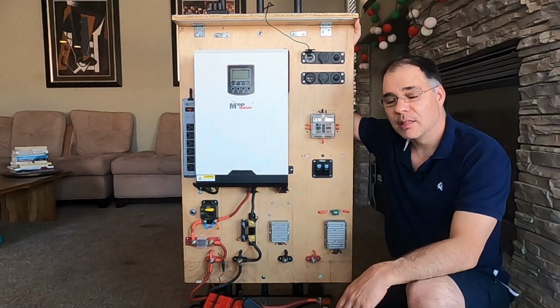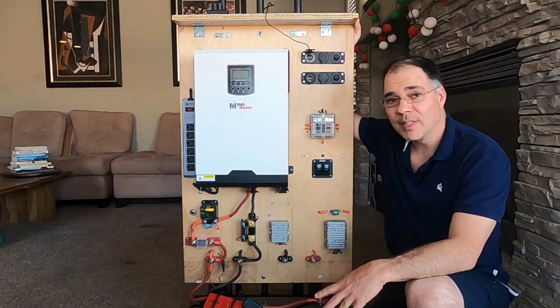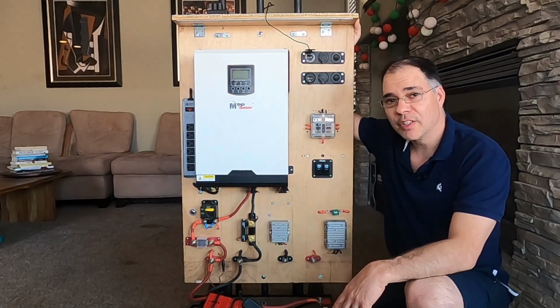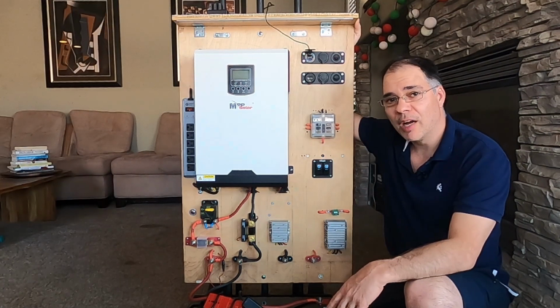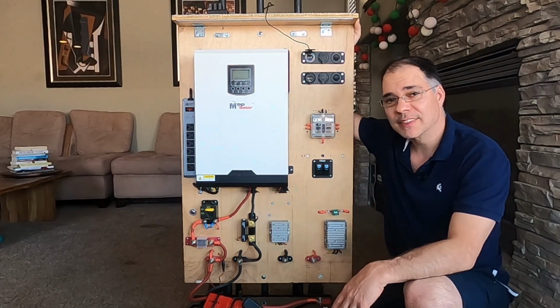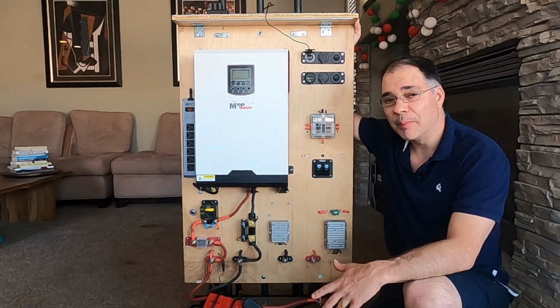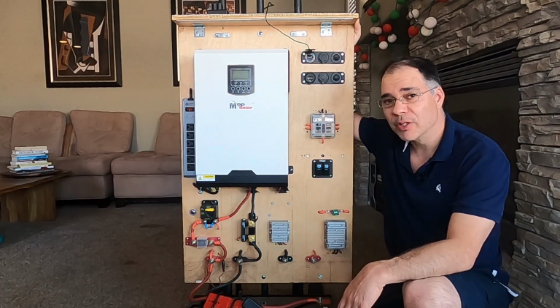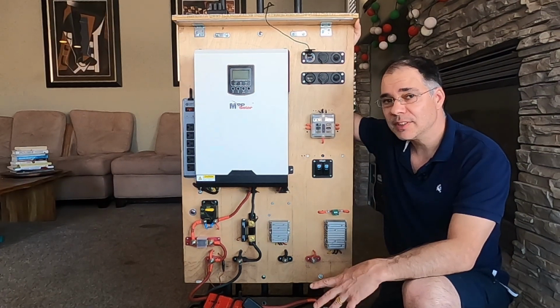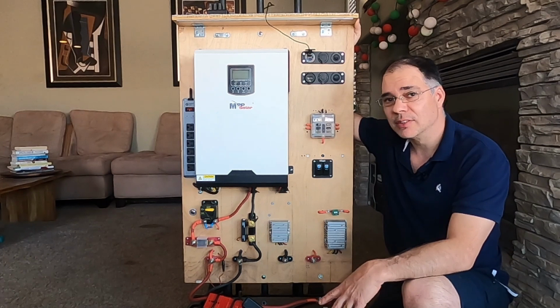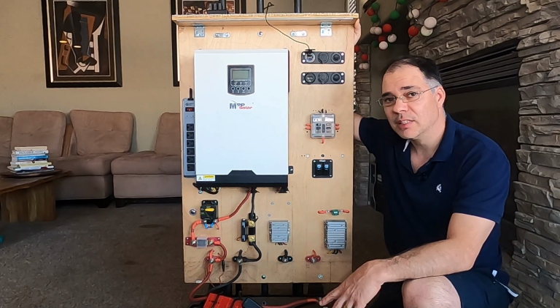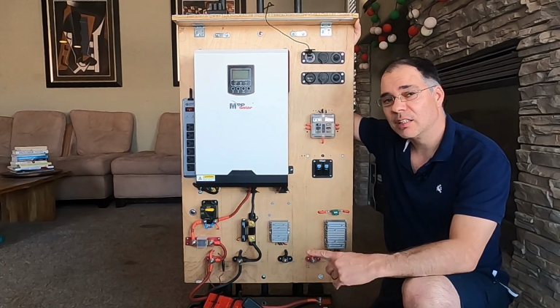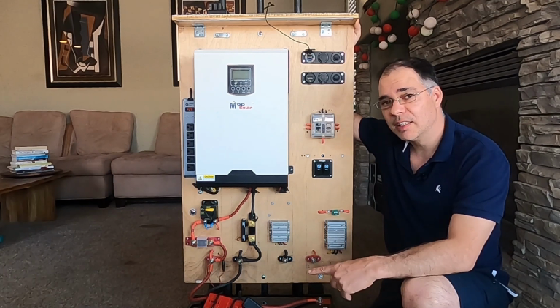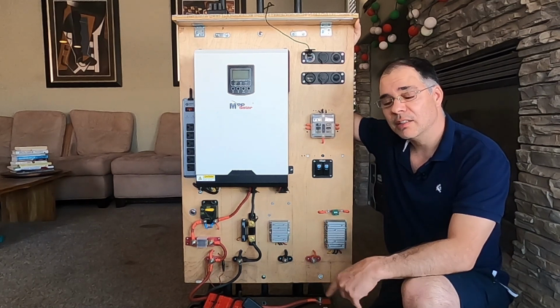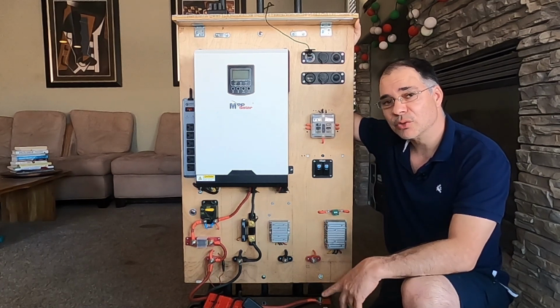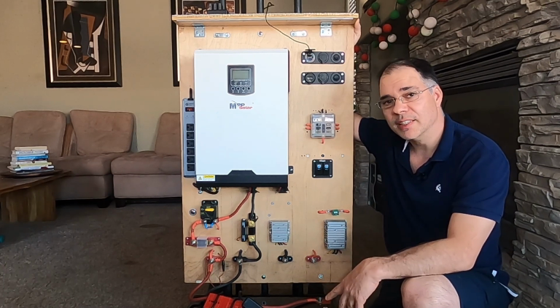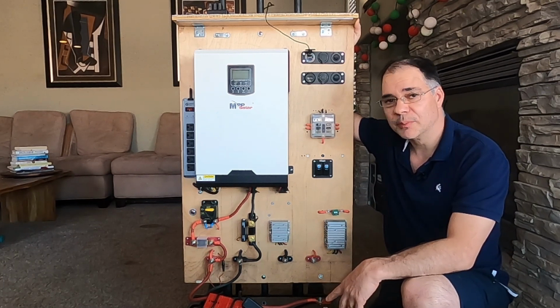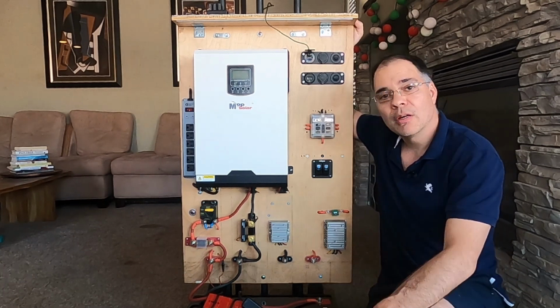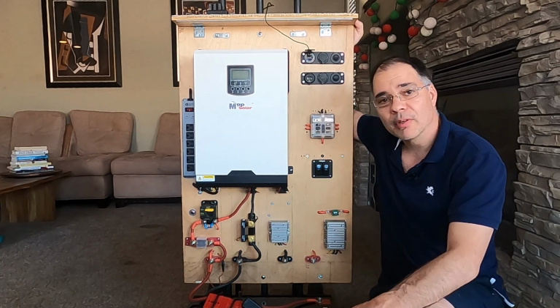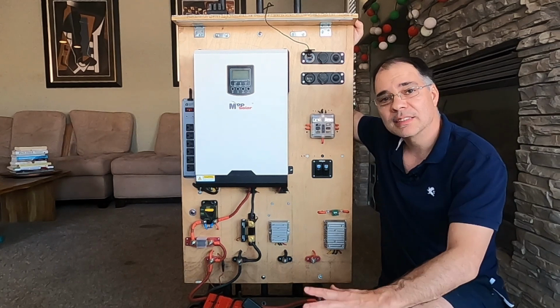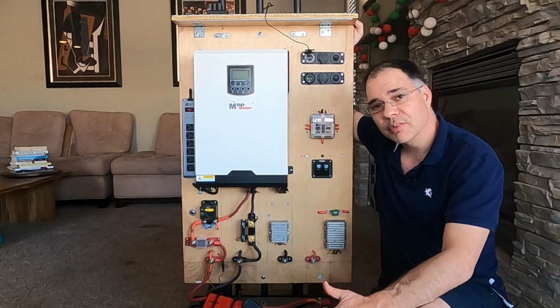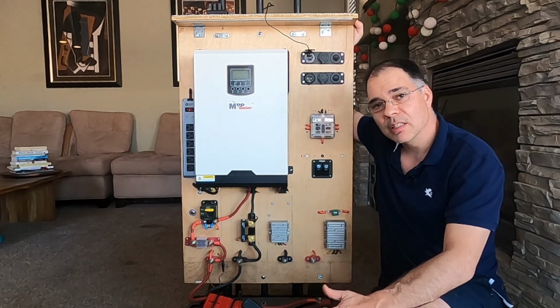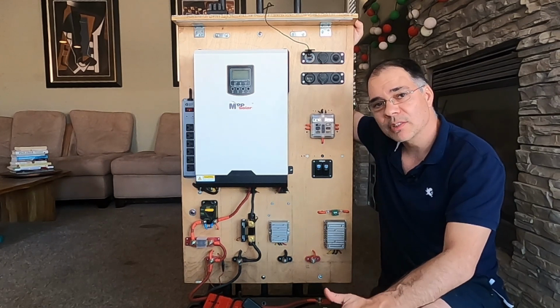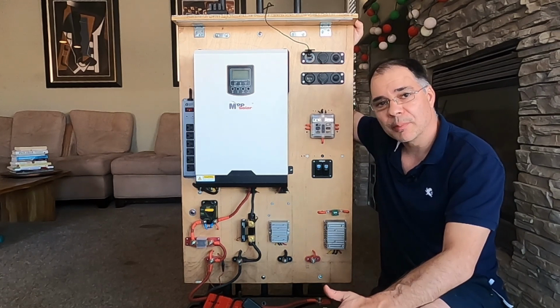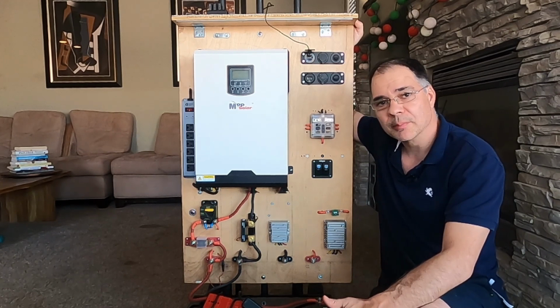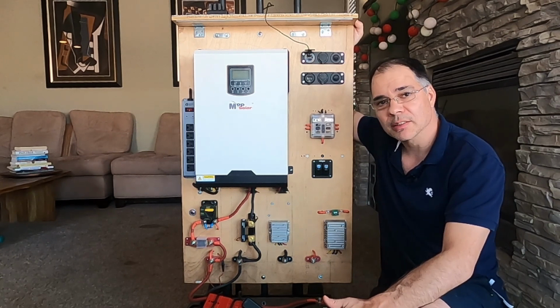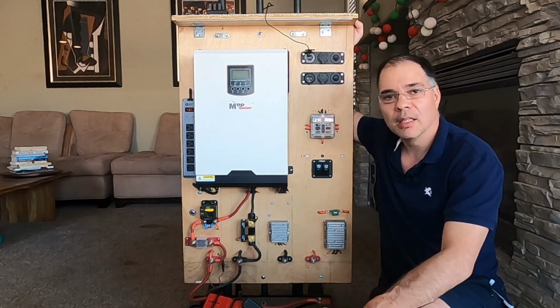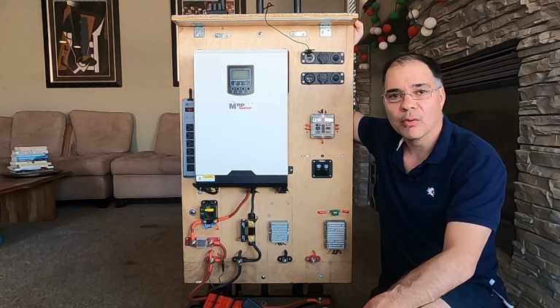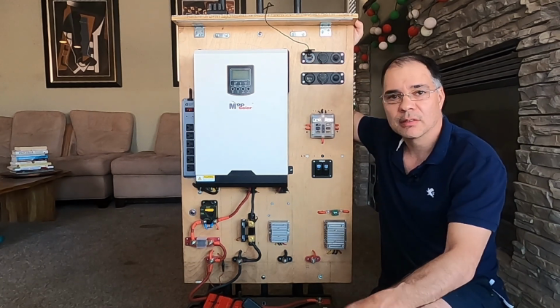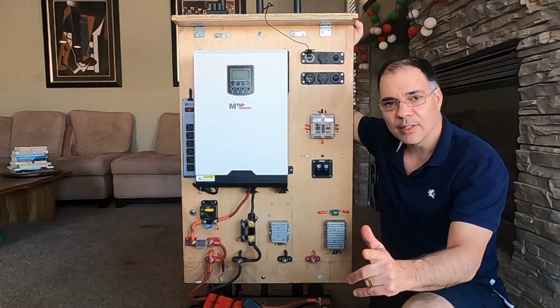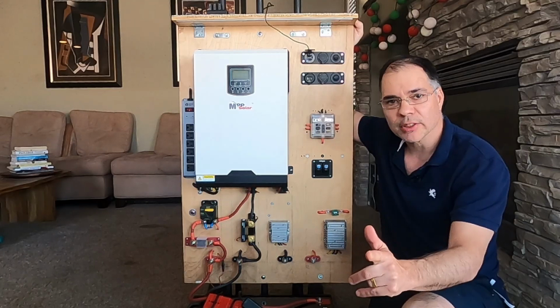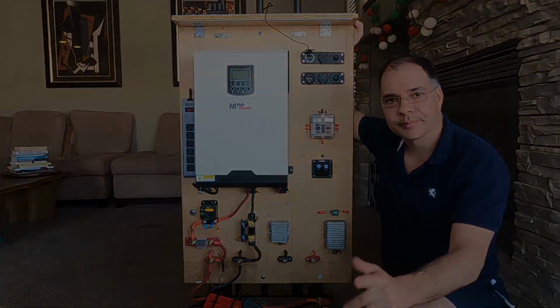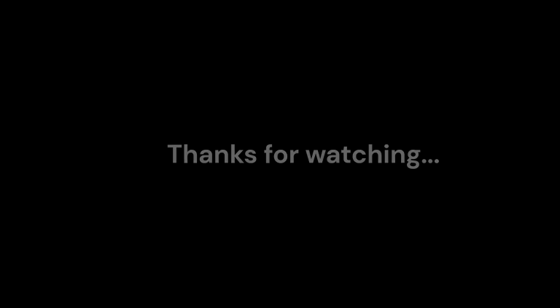If you want to see a video about how much I've saved on my power bill using this power station, click the link here — you can also find it in the description. Remember, safety first and always use proper circuit protection. Thanks for watching!